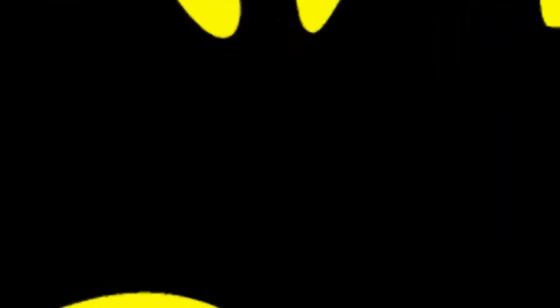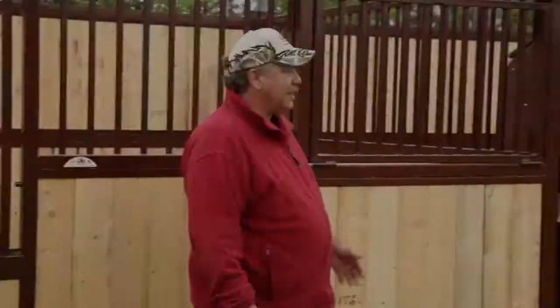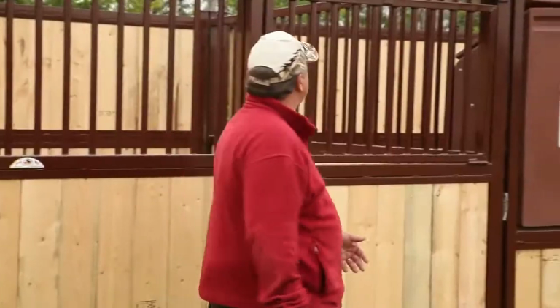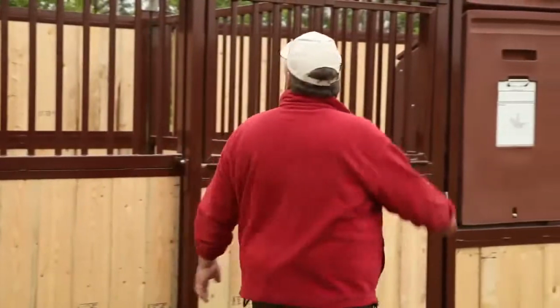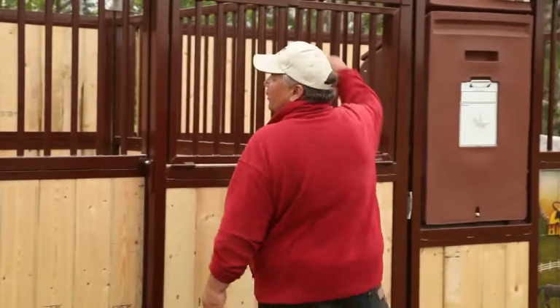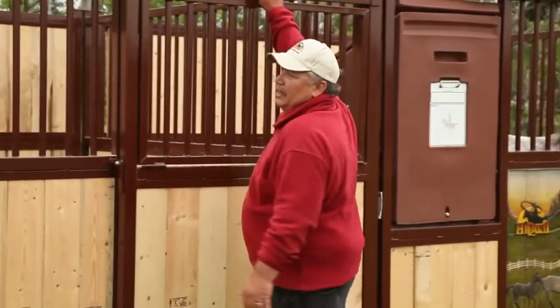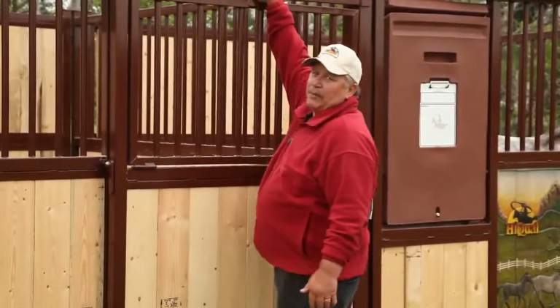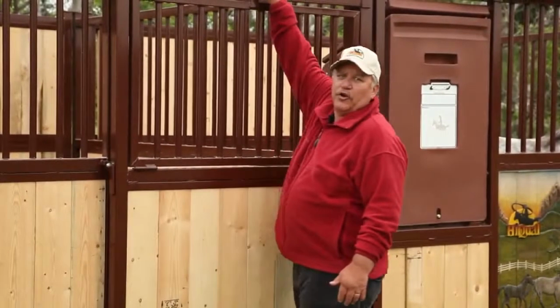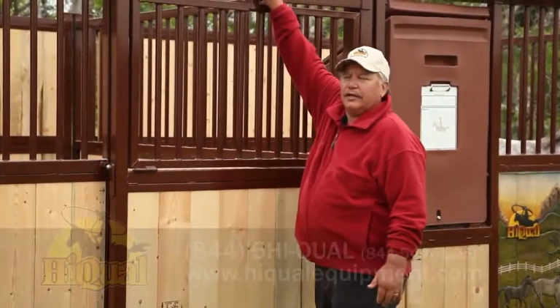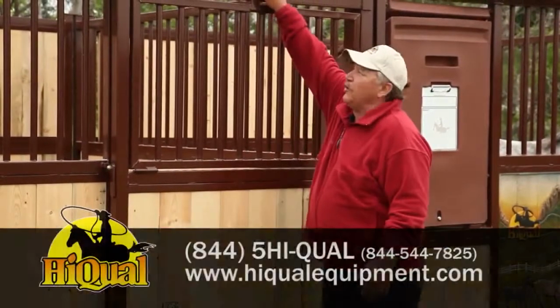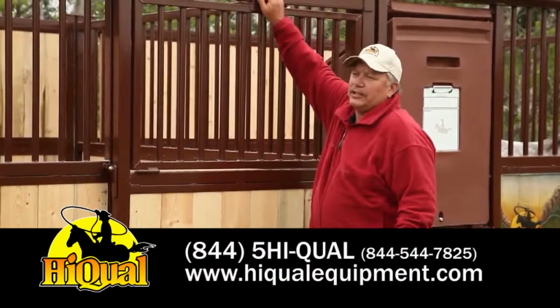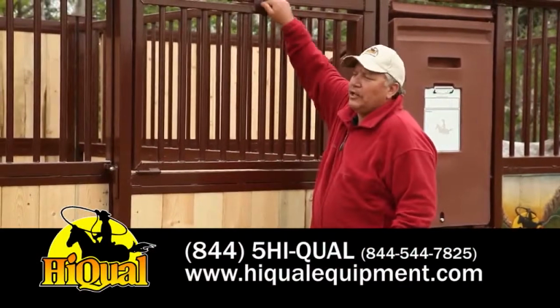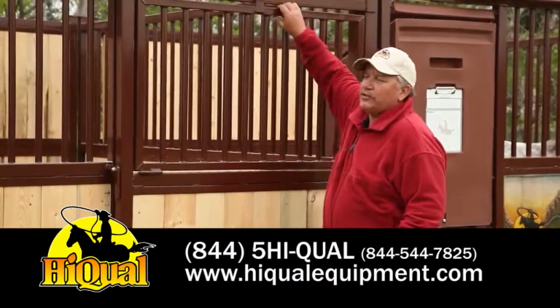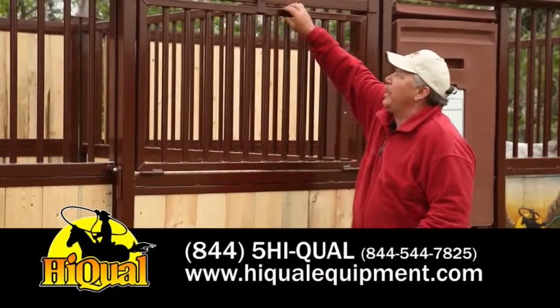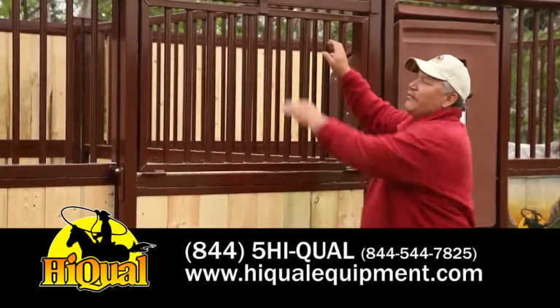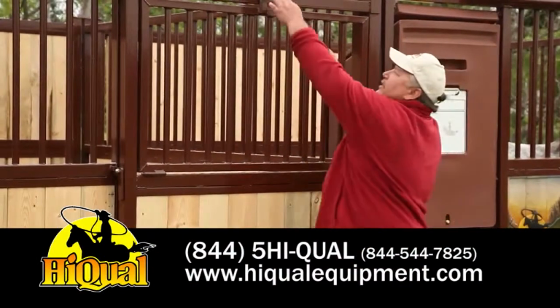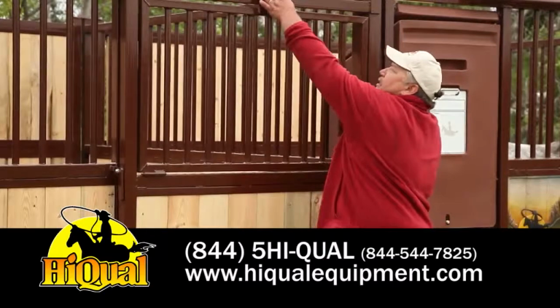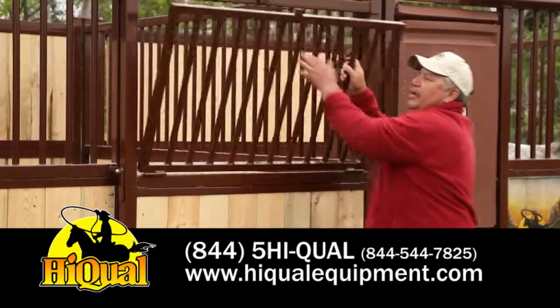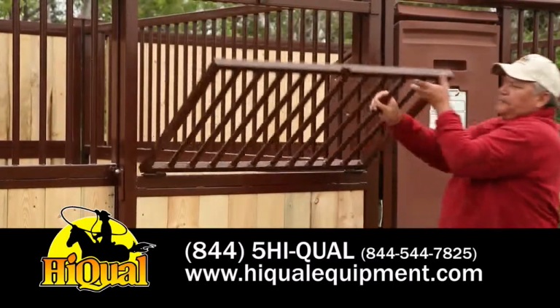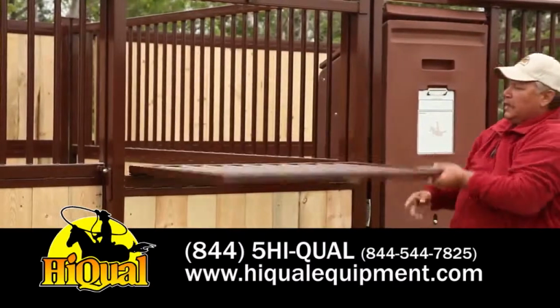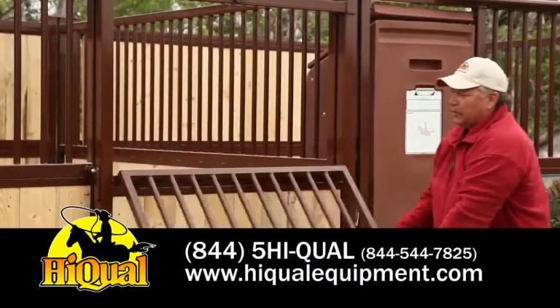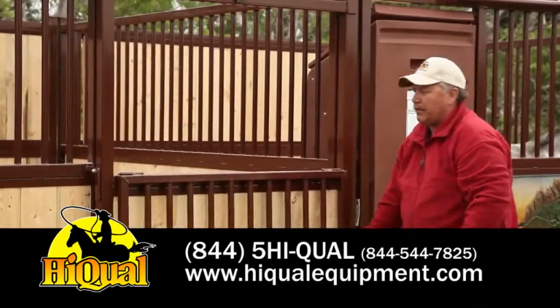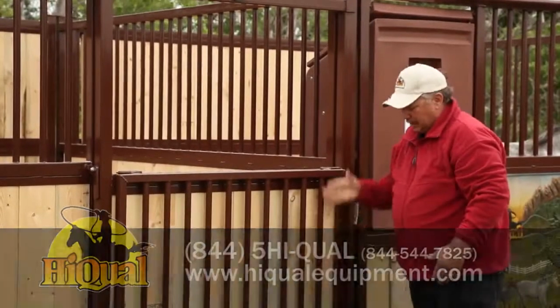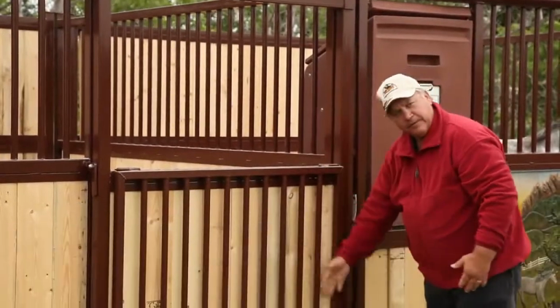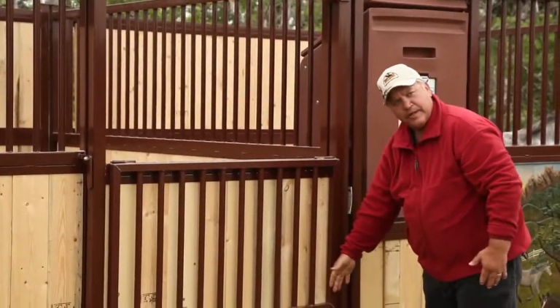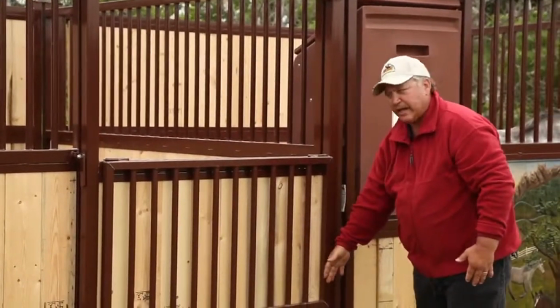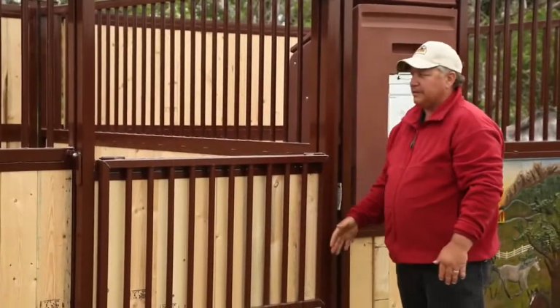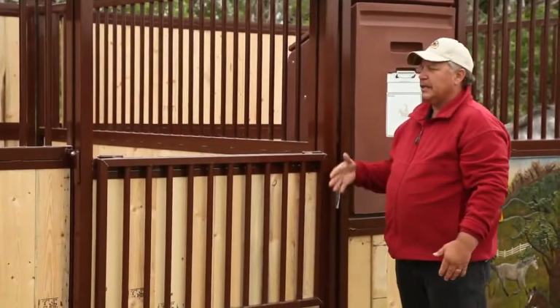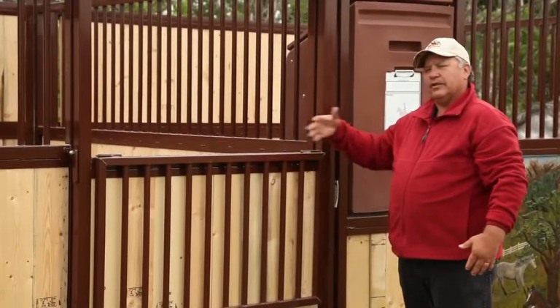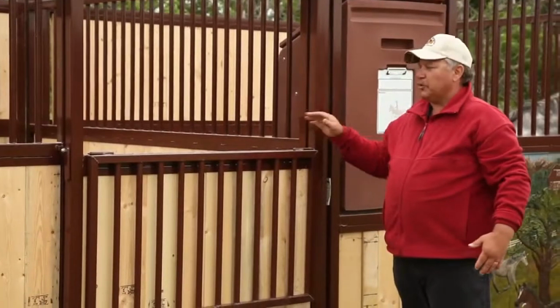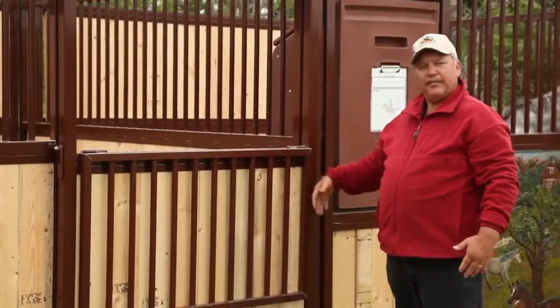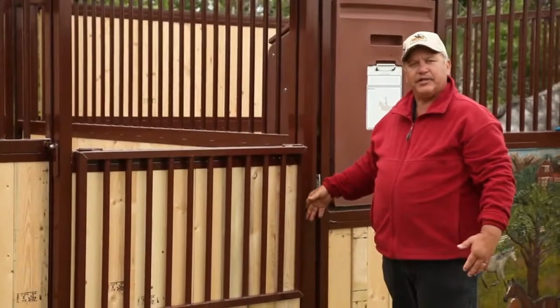The next thing we're going to talk about is our drop-down door so the horse can look out and socialize with everybody that's in the alleyway. It drops down flush with everything else so you have nothing to catch on.